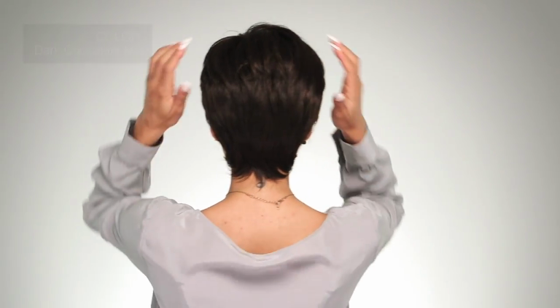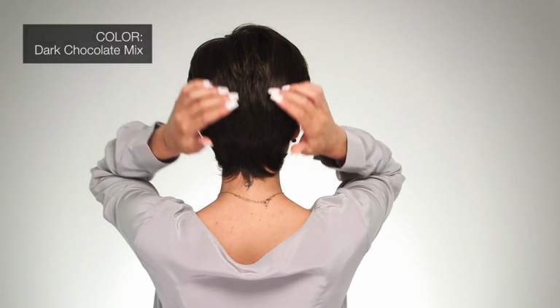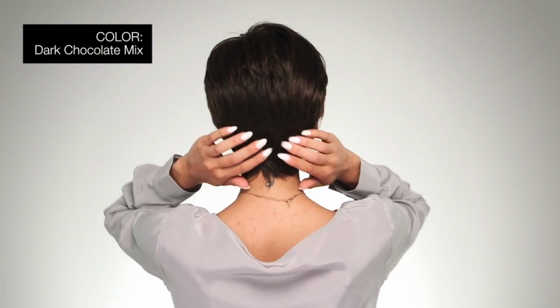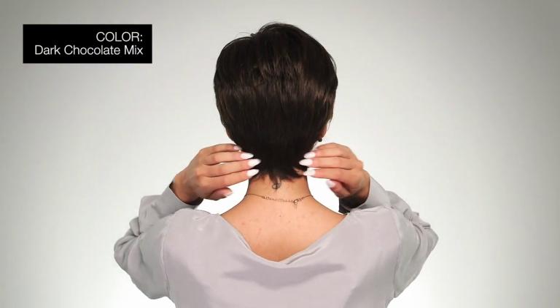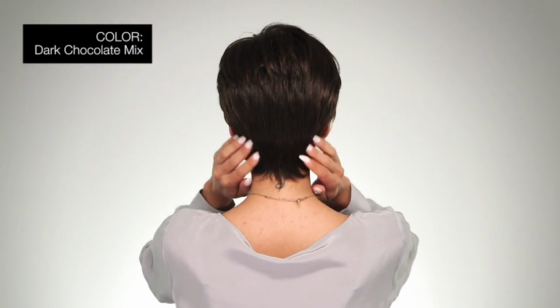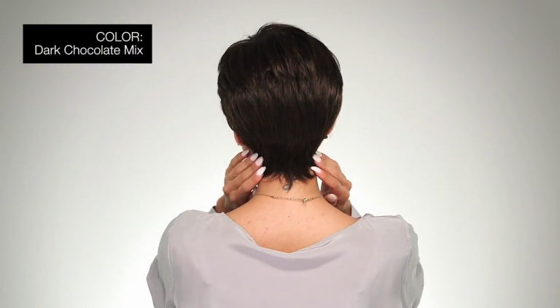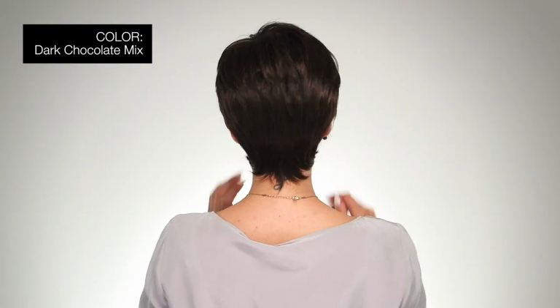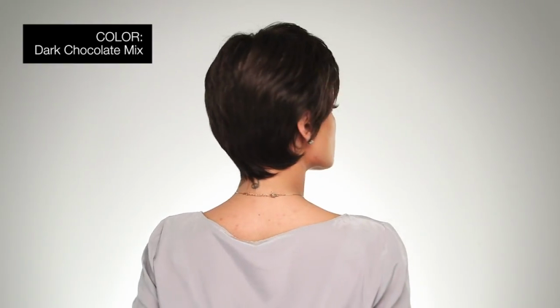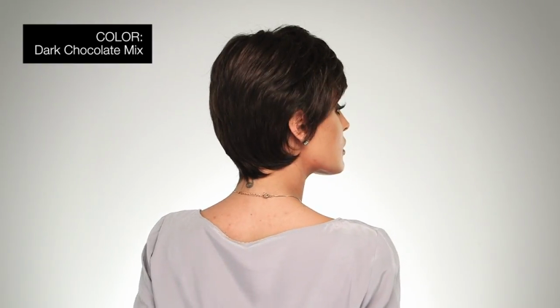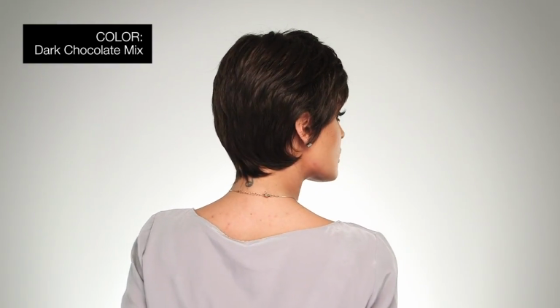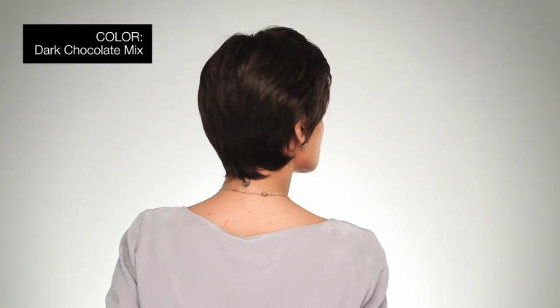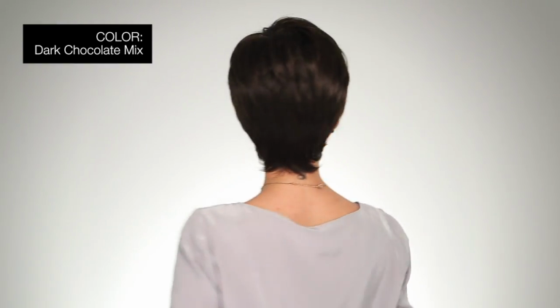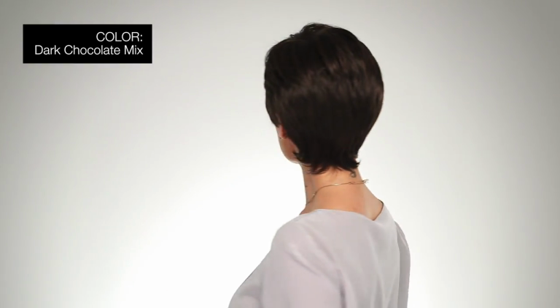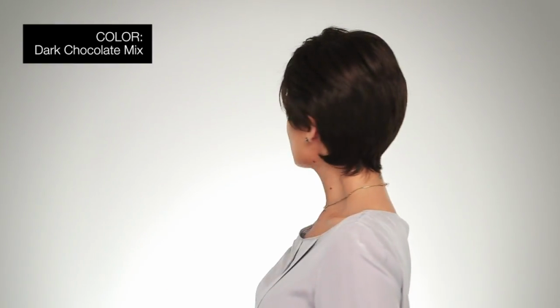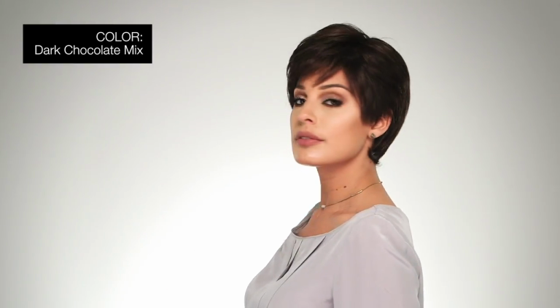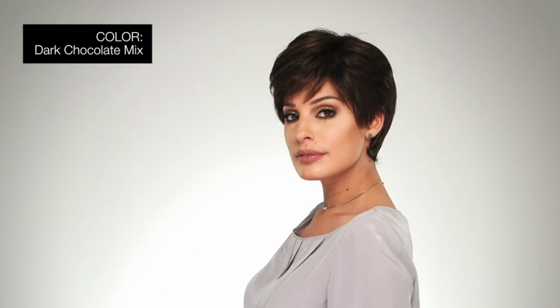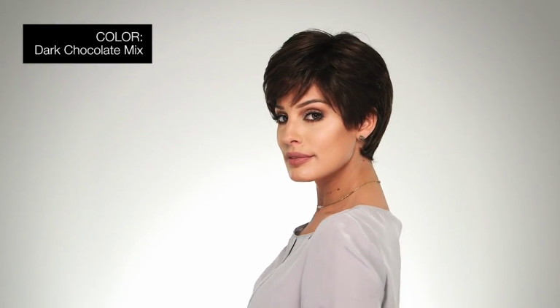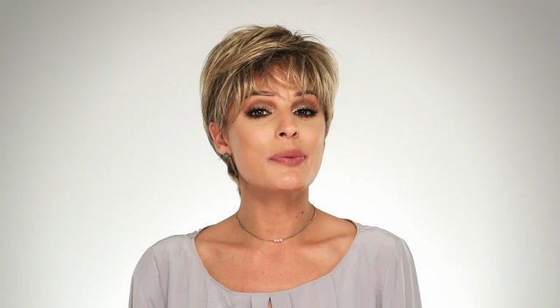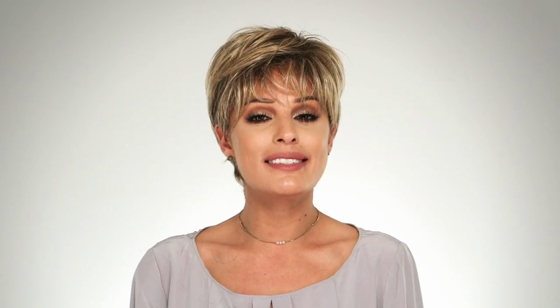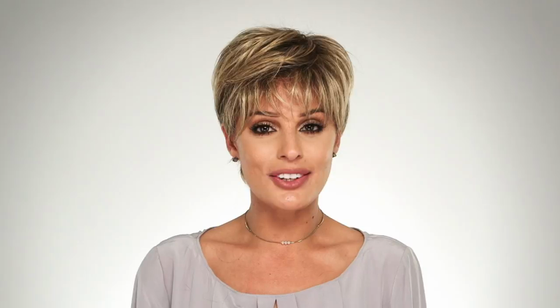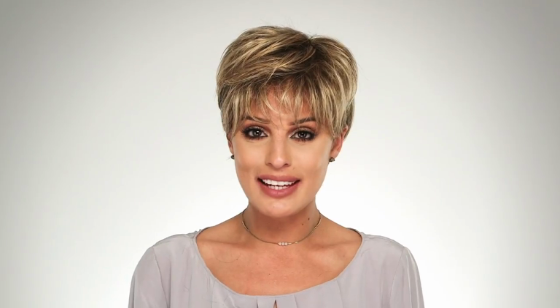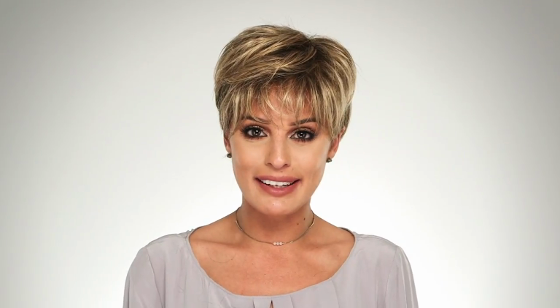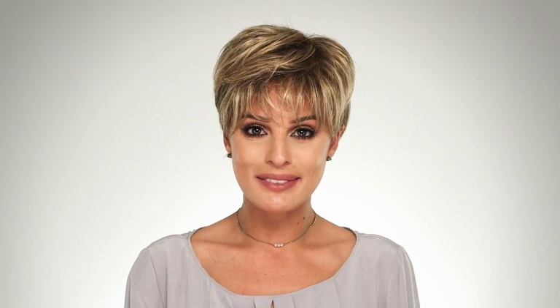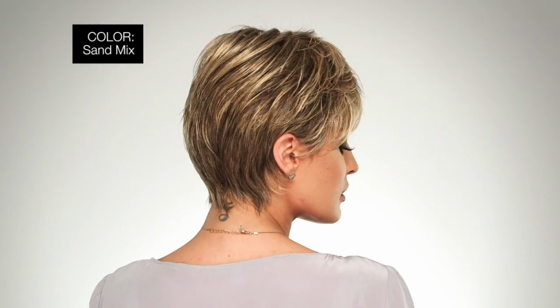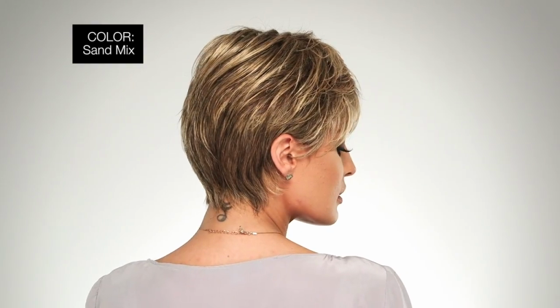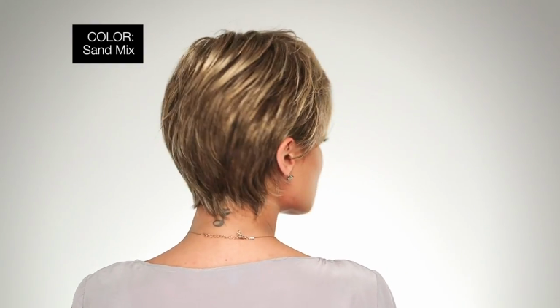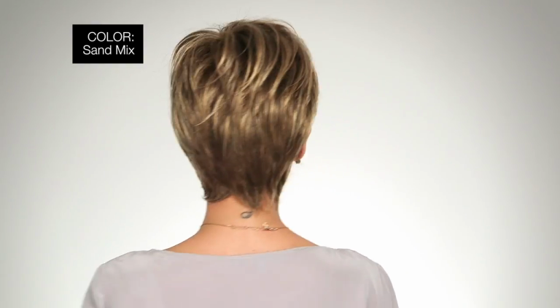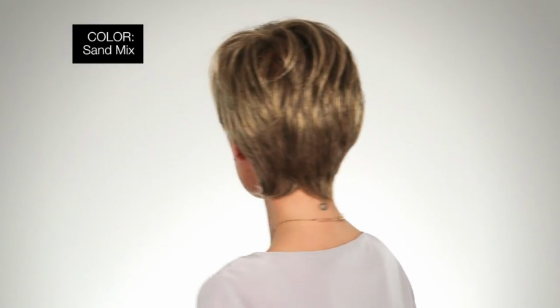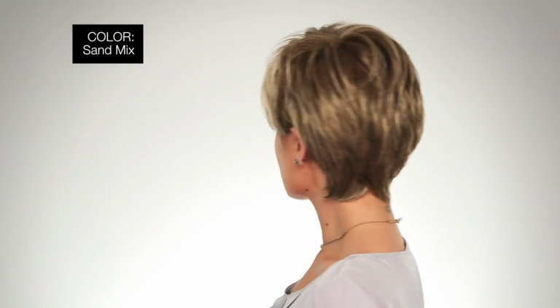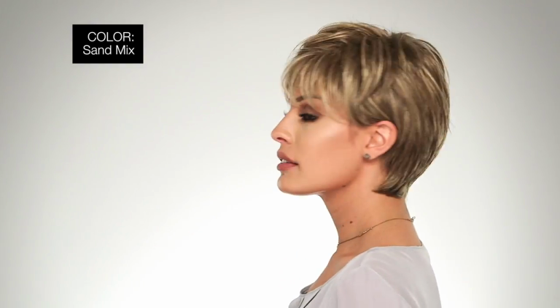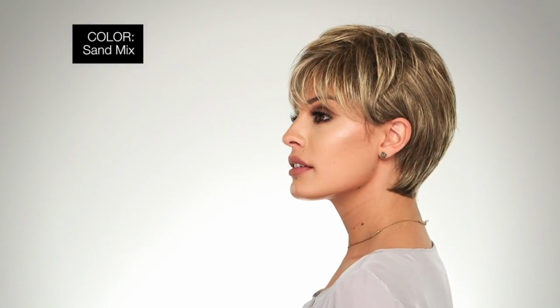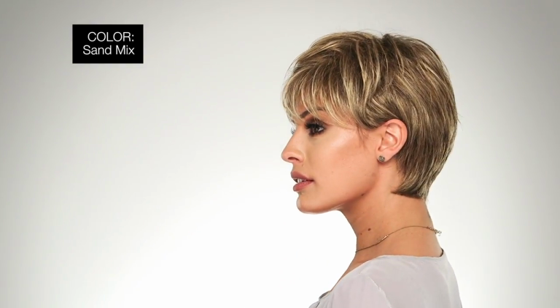I'm wearing mine in color Dark Chocolate Mix — Warm Medium Brown, Dark Auburn, and Dark Brown Blend. This one is in color Sand Mix — Light Brown, Medium Honey Blonde, and Light Golden Blonde Blend.